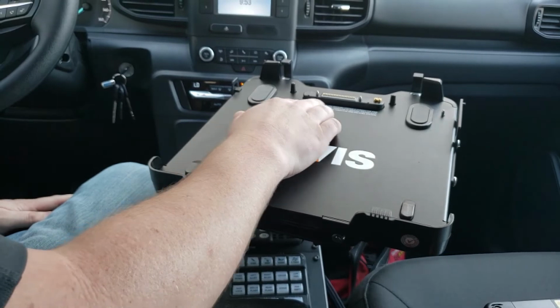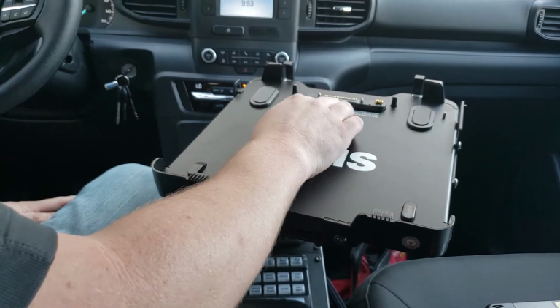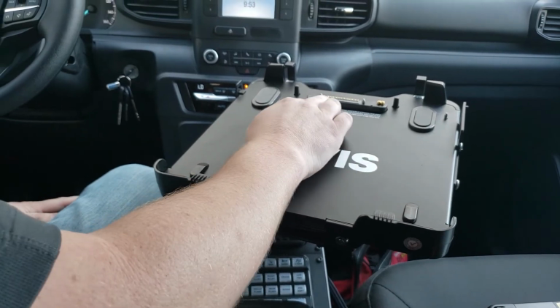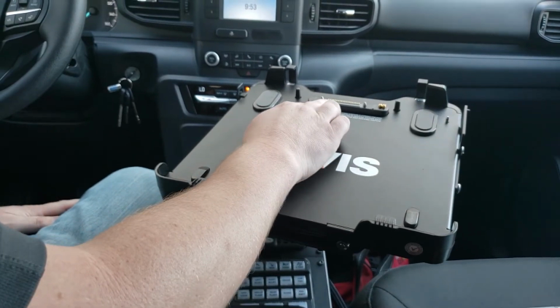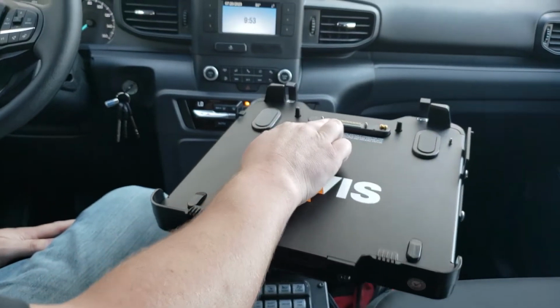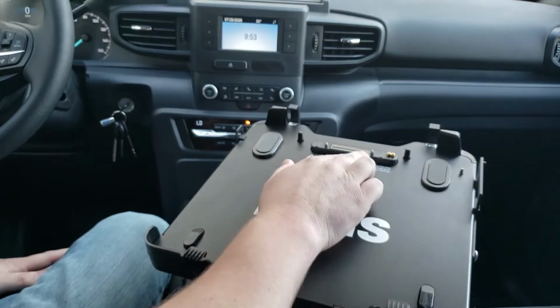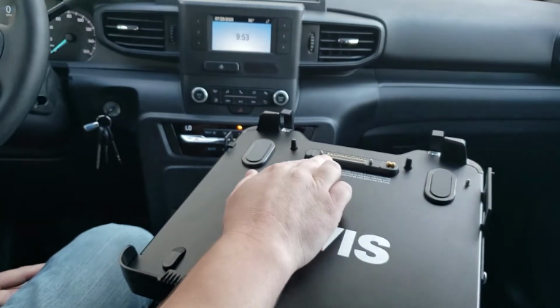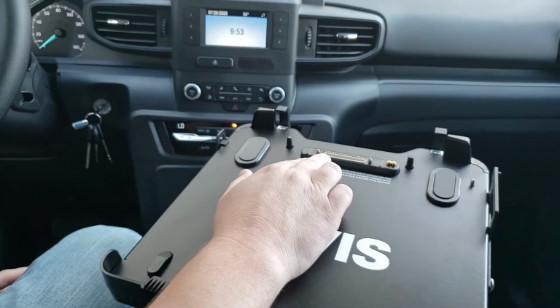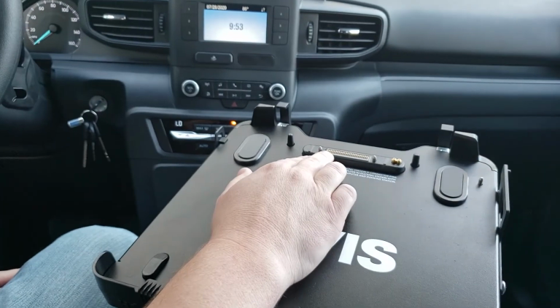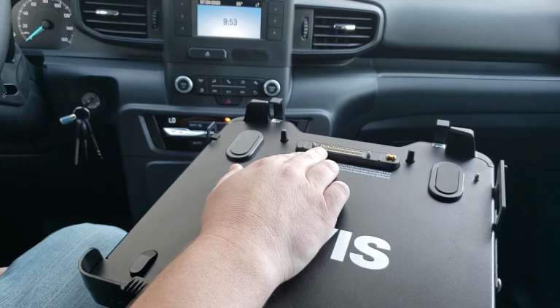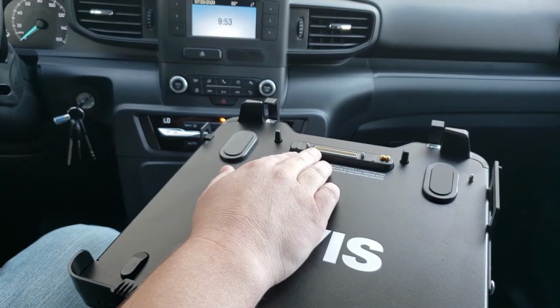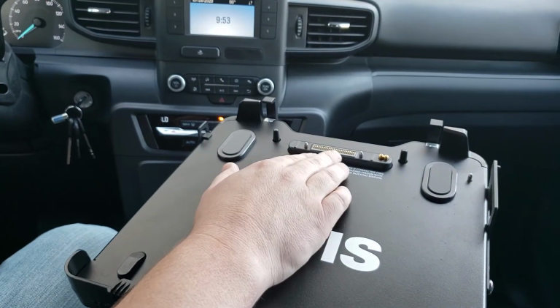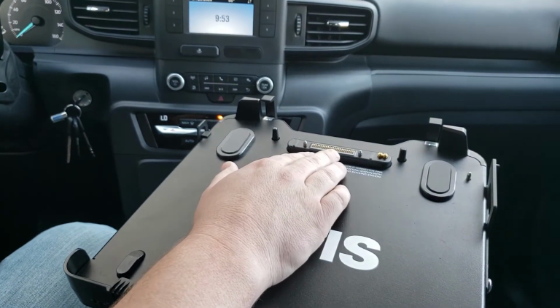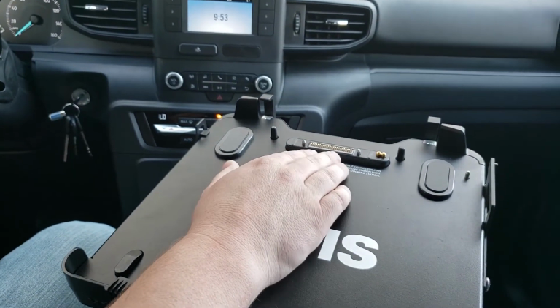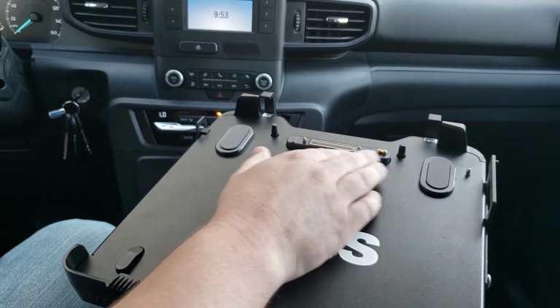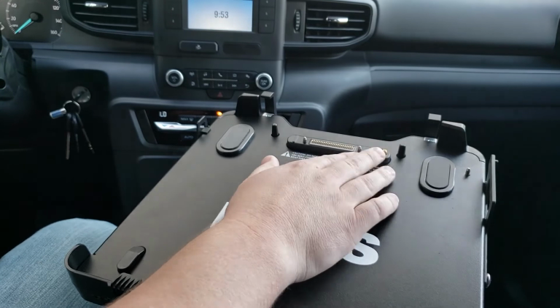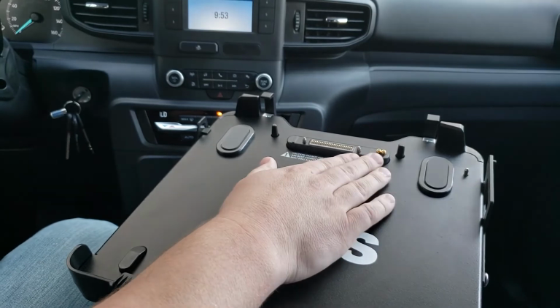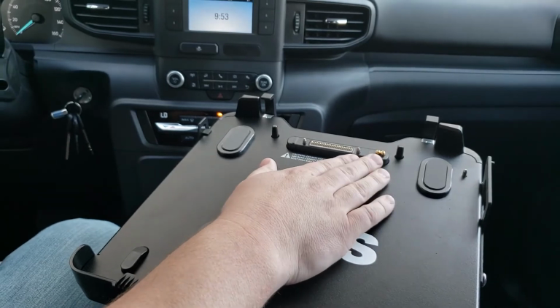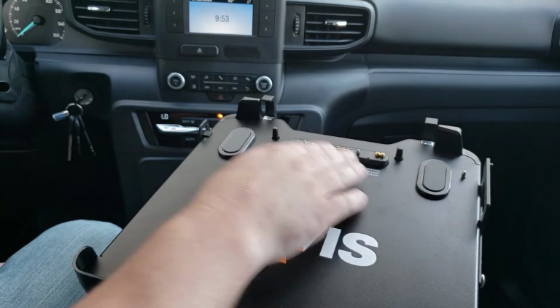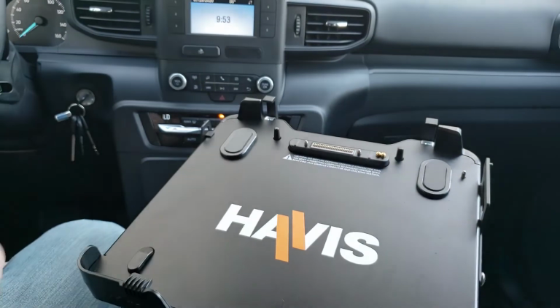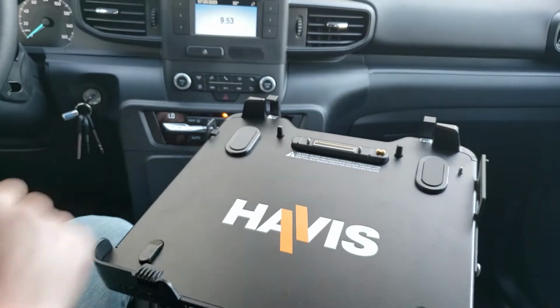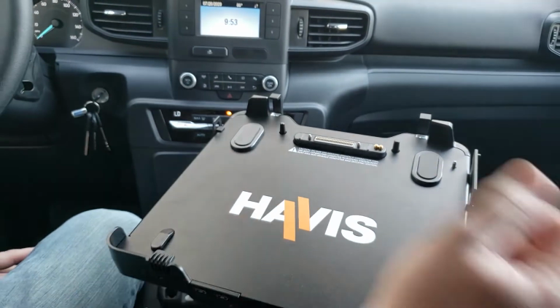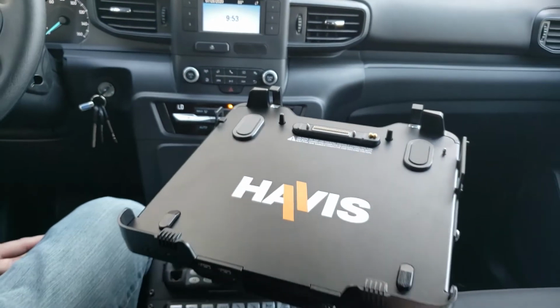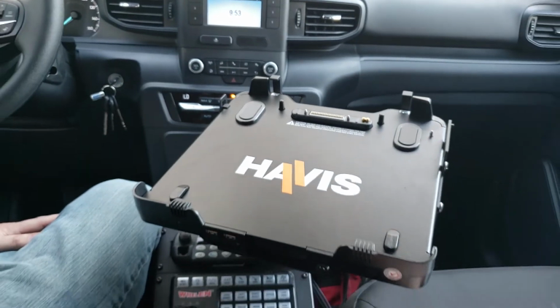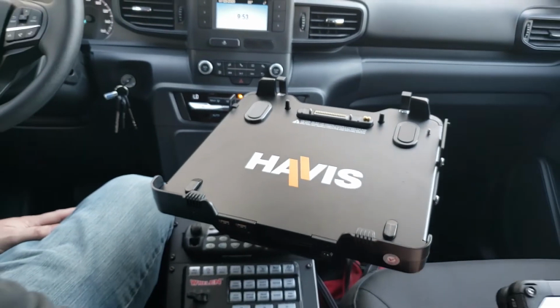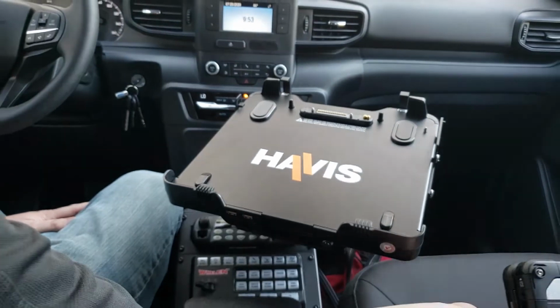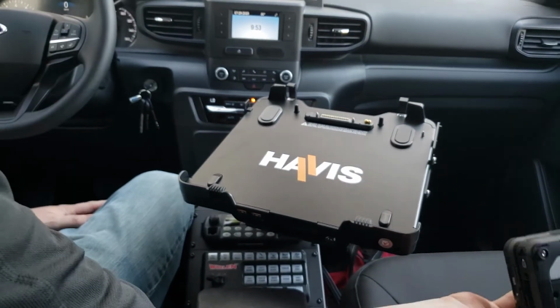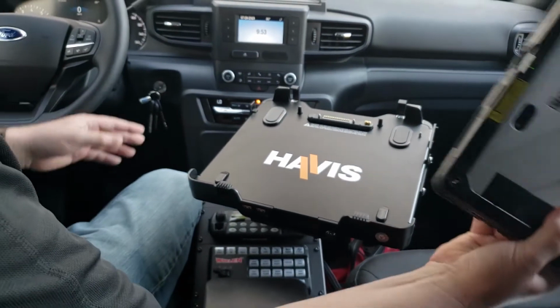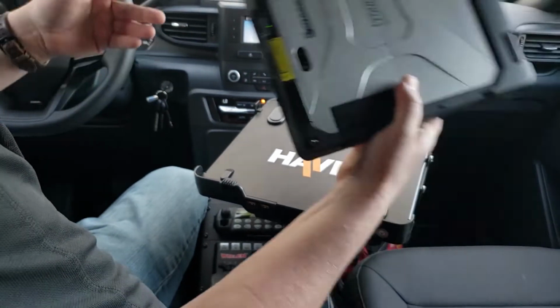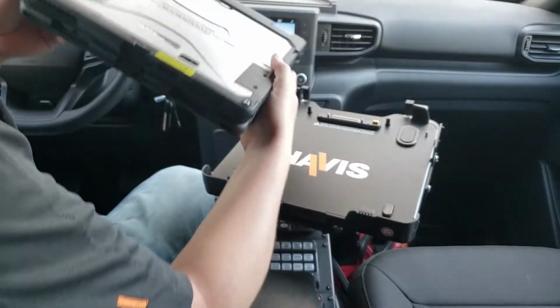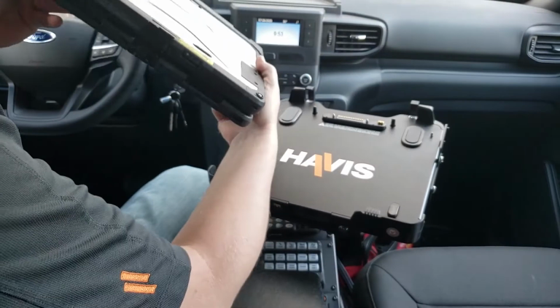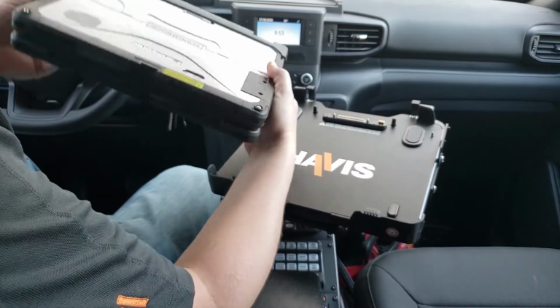Always take a quick glance at your pins up here to make sure that they're straight, nothing's bent or damaged. Same goes with your antenna connection. Once you've determined everything looks good, you're going to take your device.